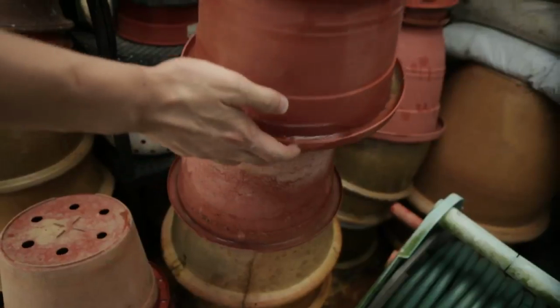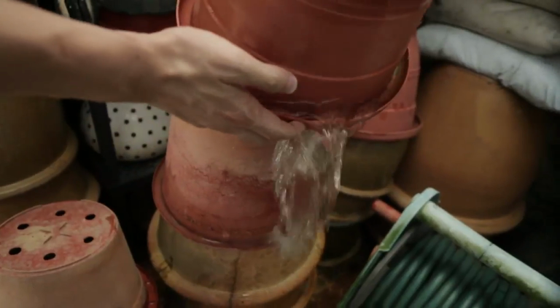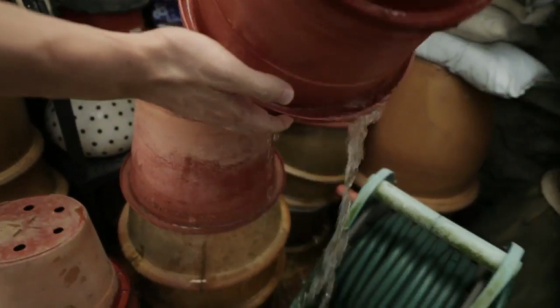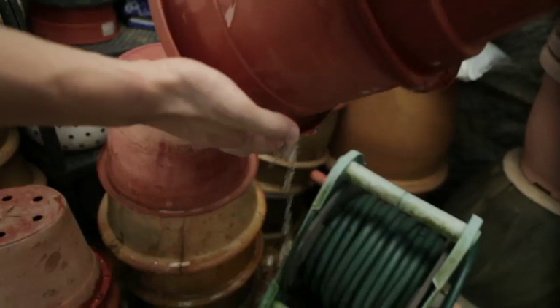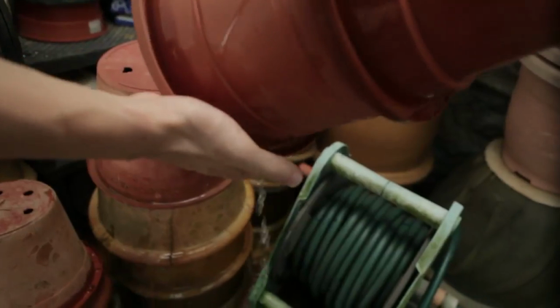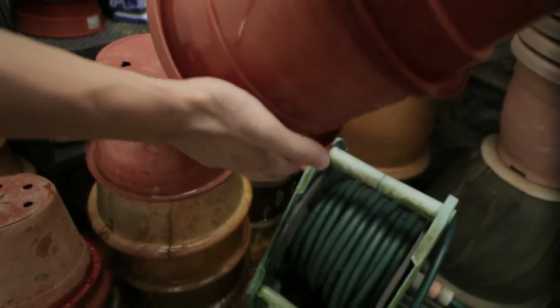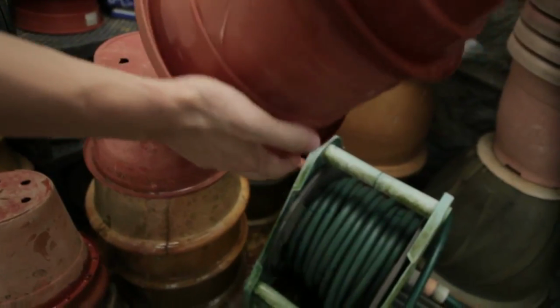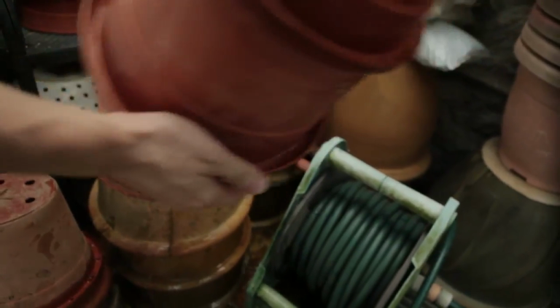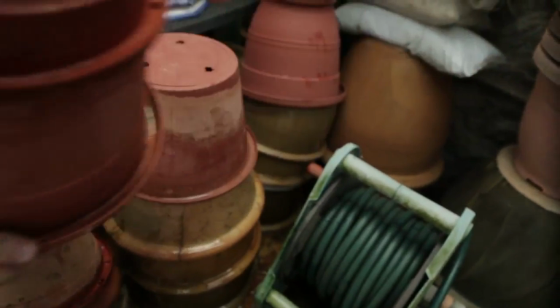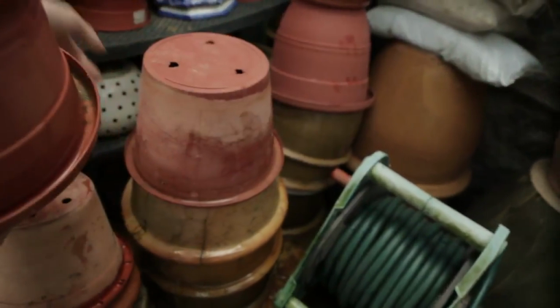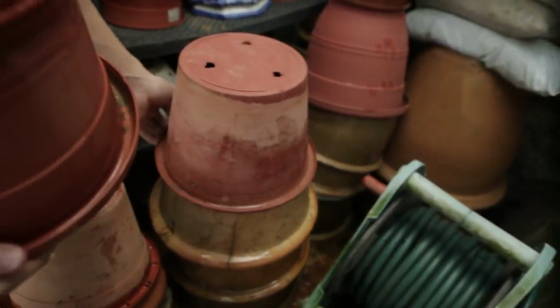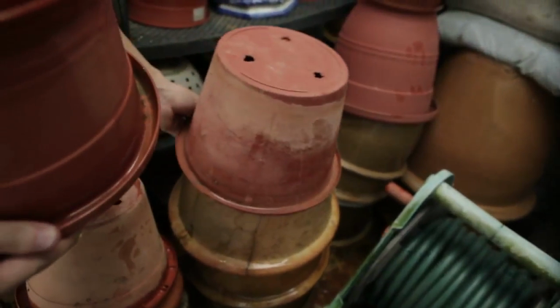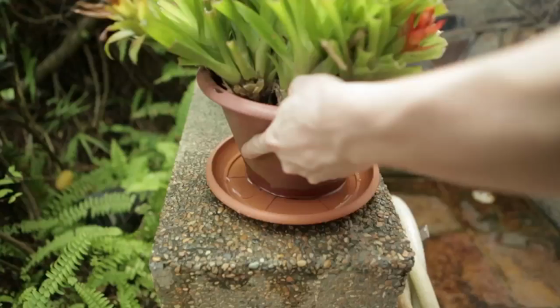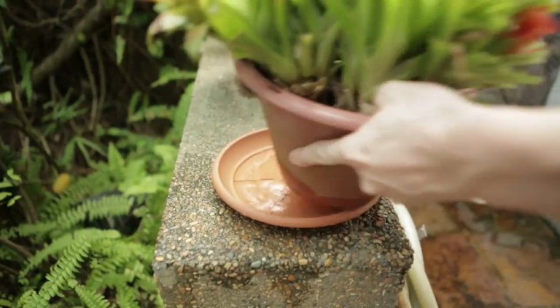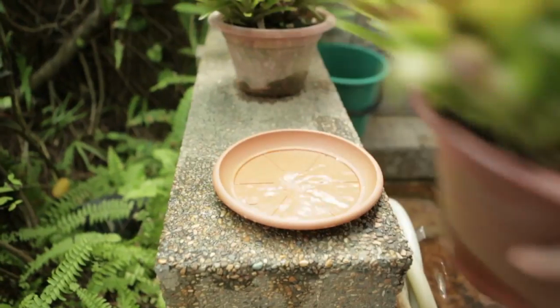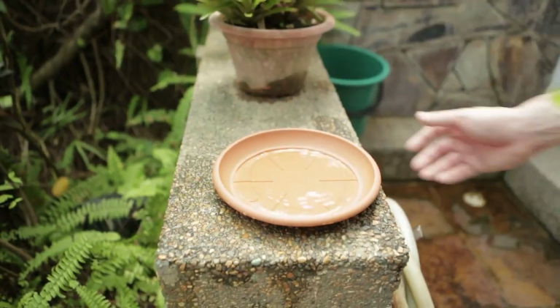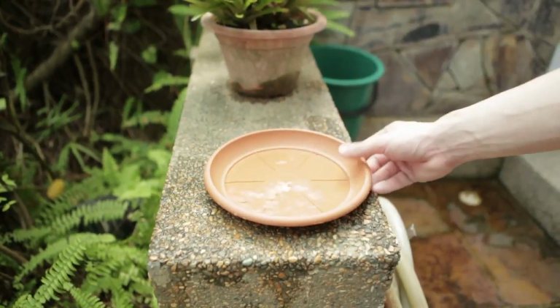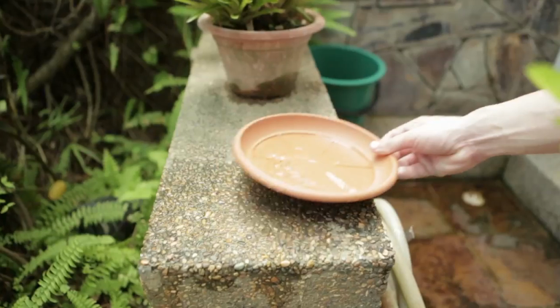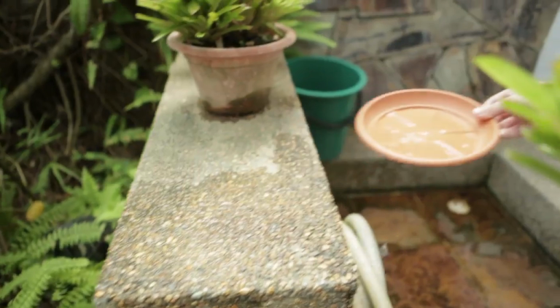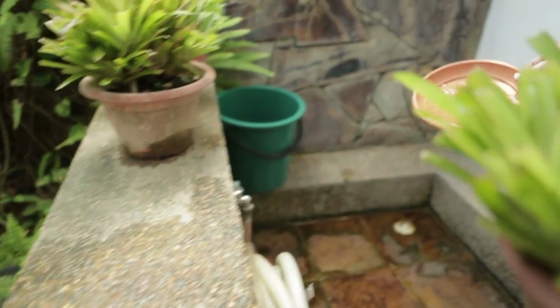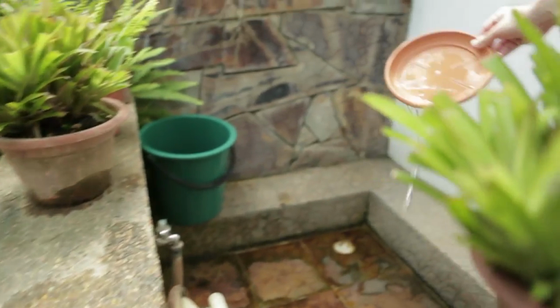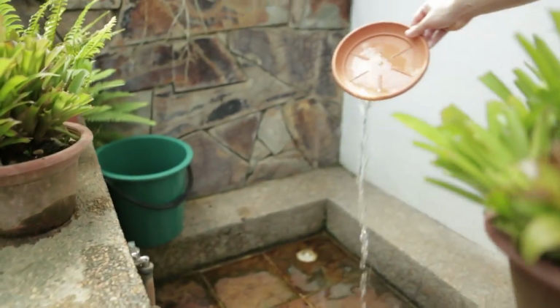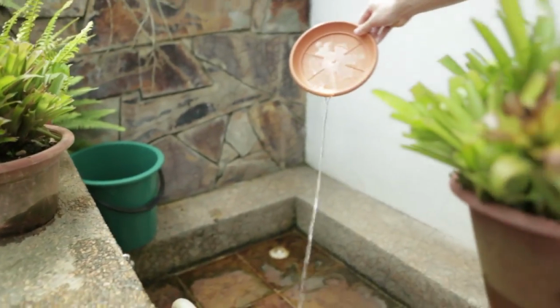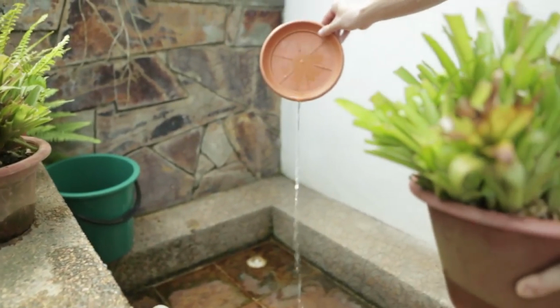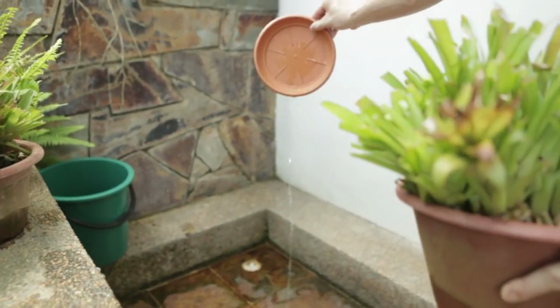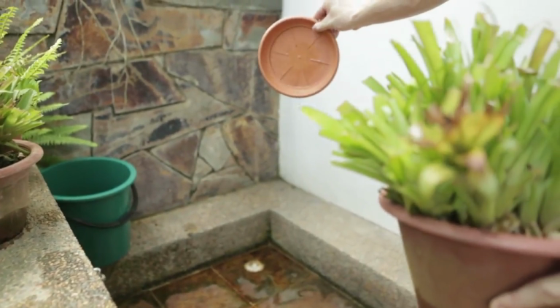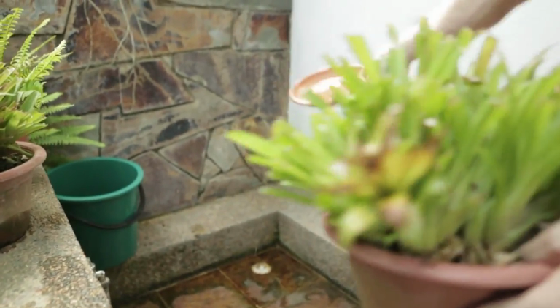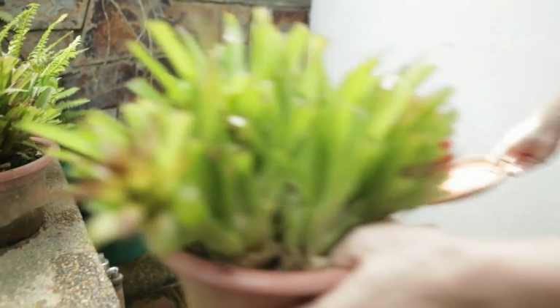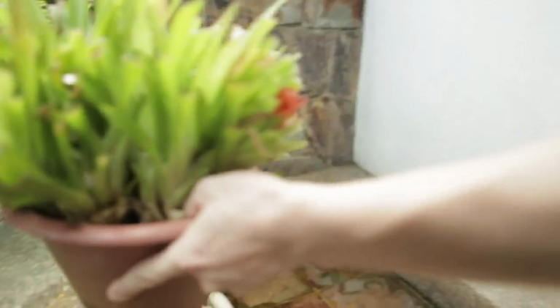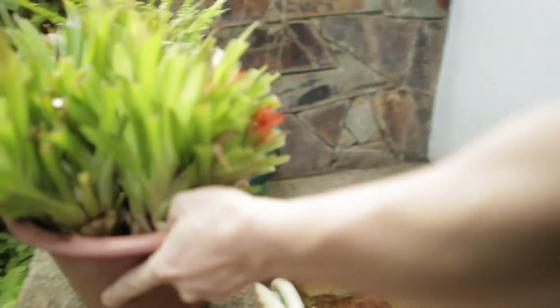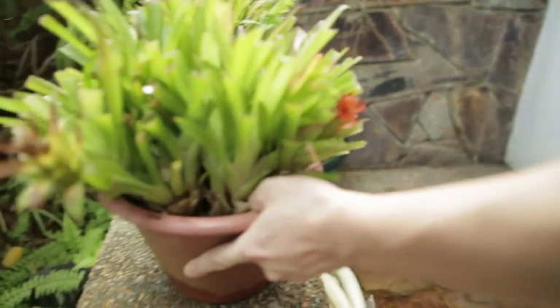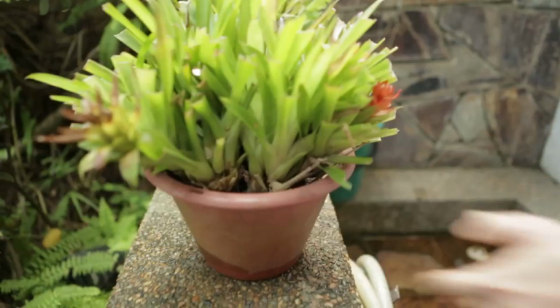Stored items like unused pots must be checked weekly. And try not to use flower pot plates. If you do, empty them of water every two days.